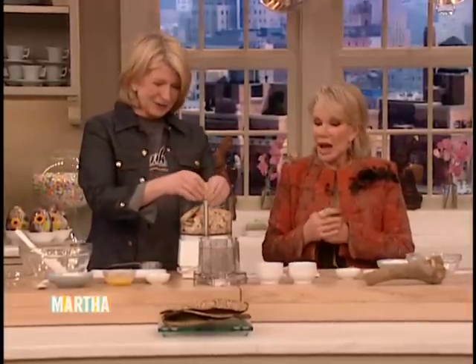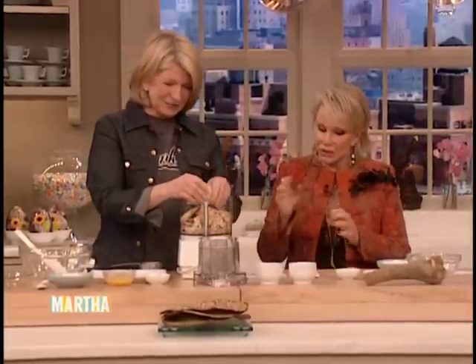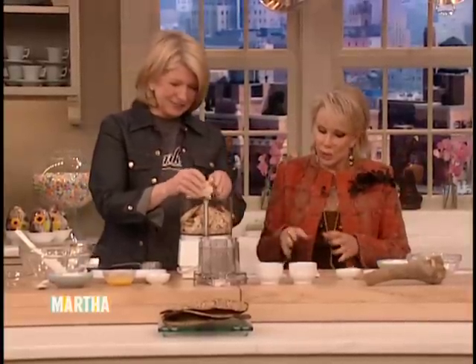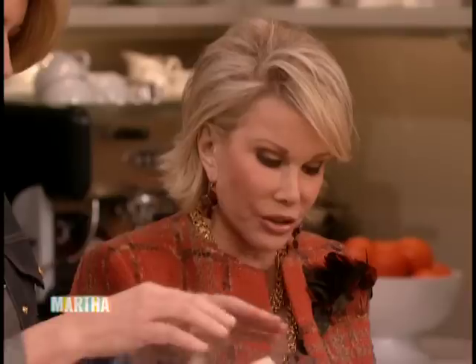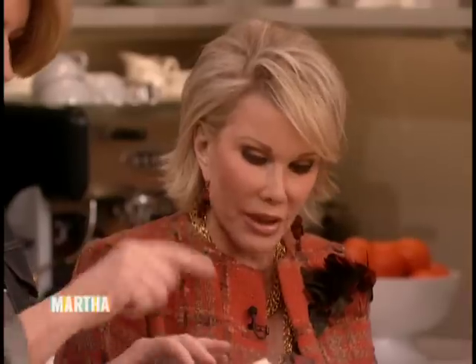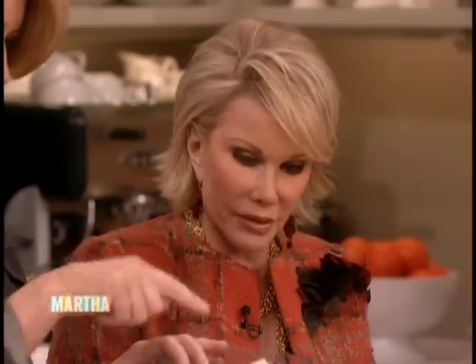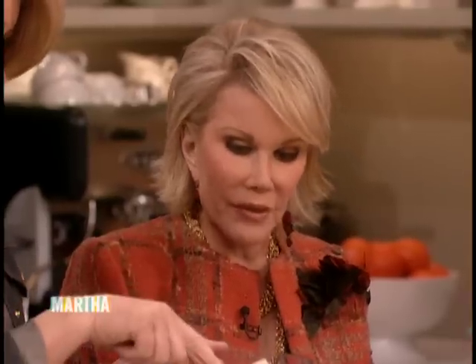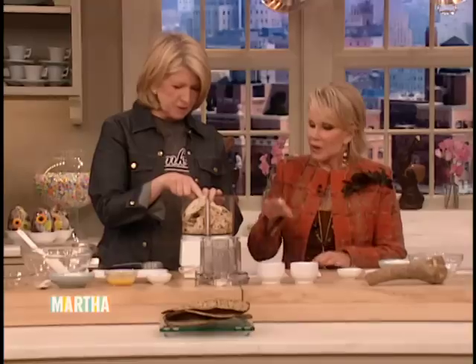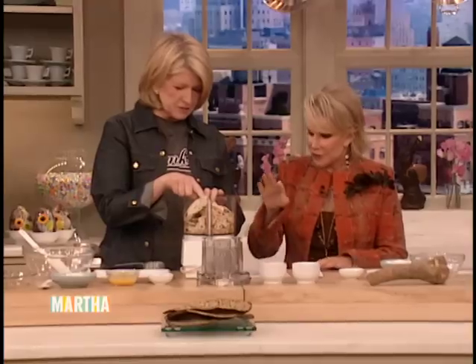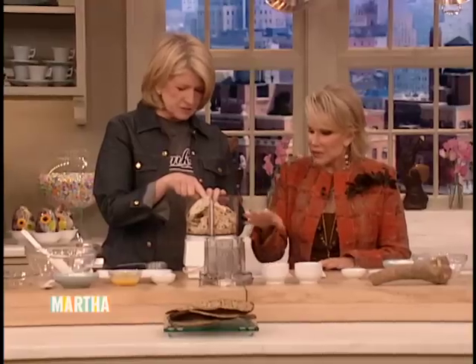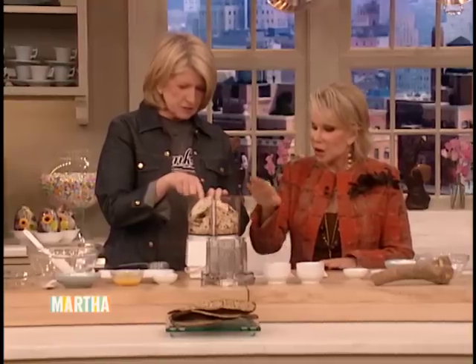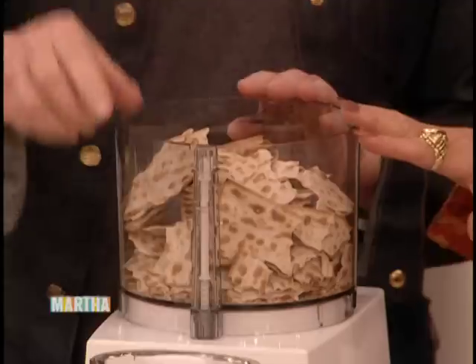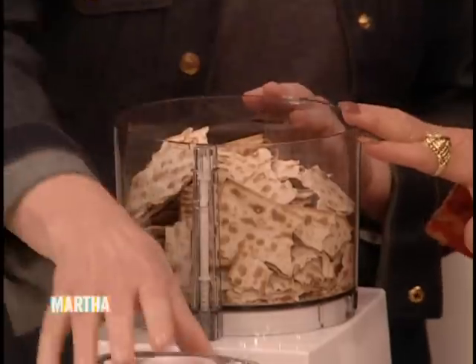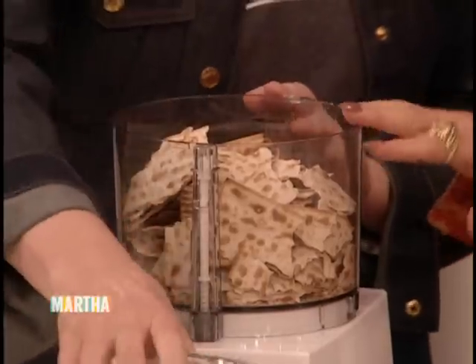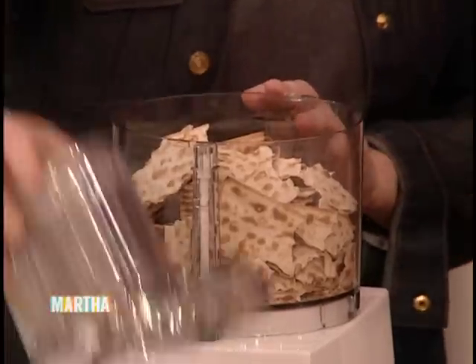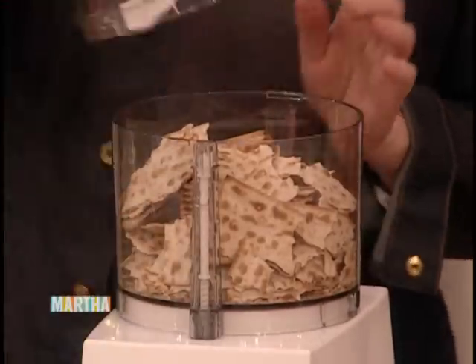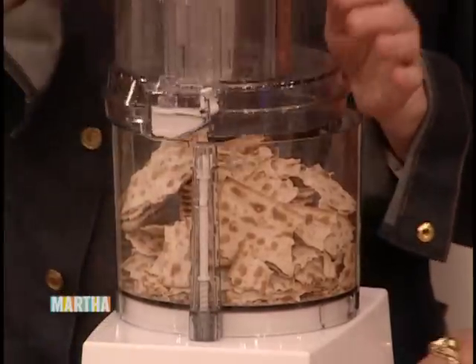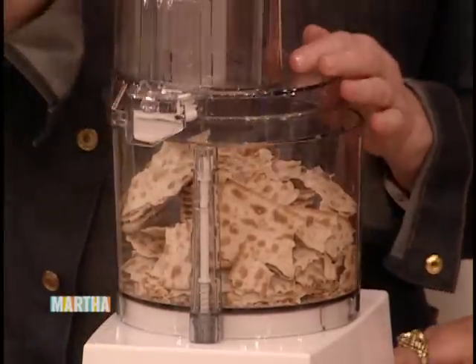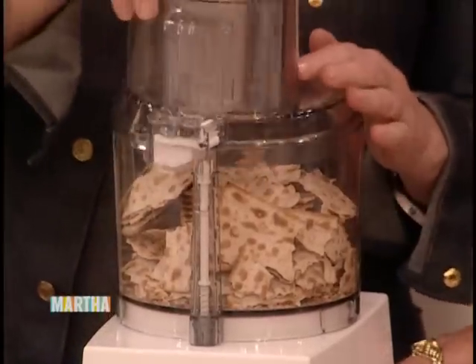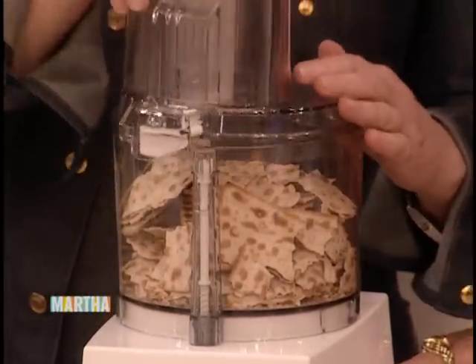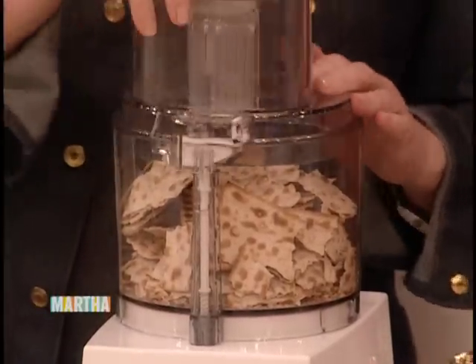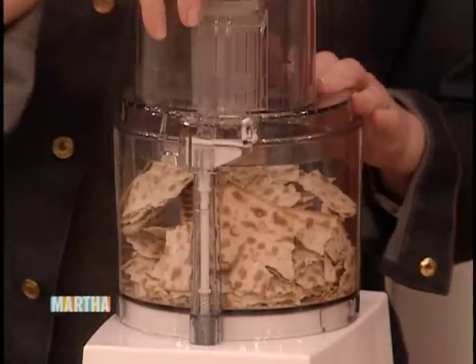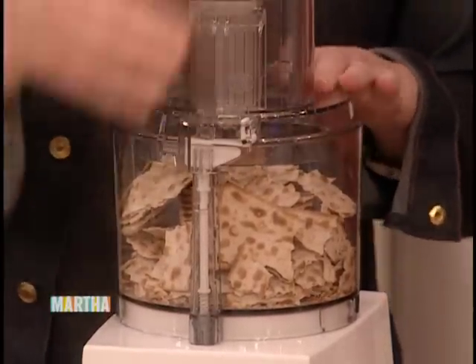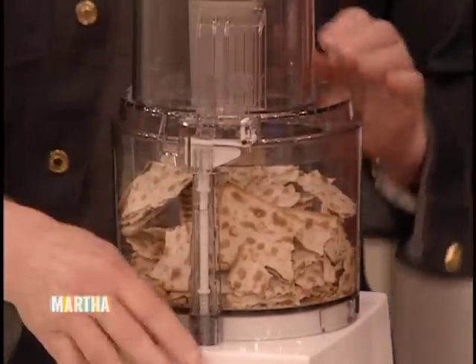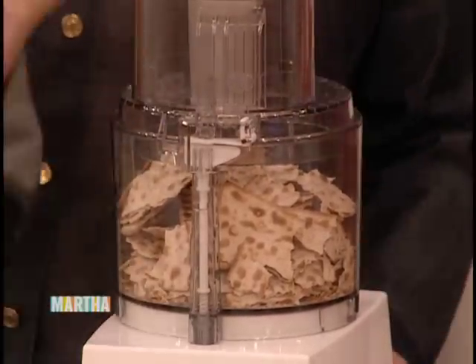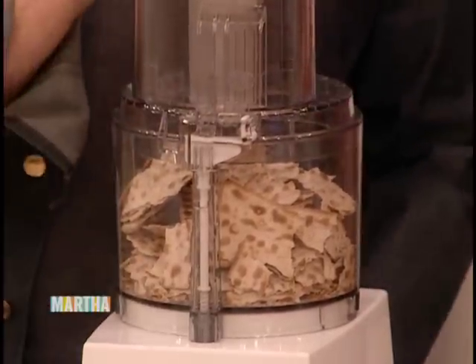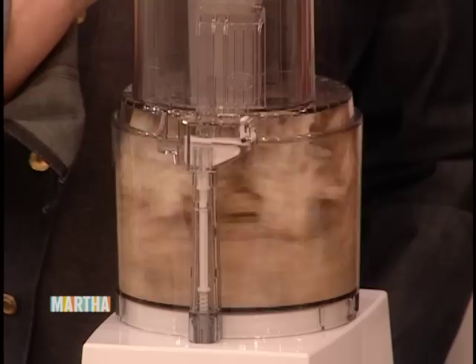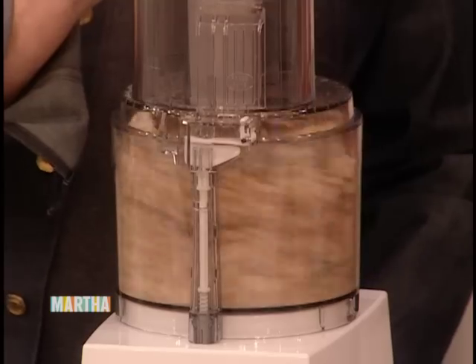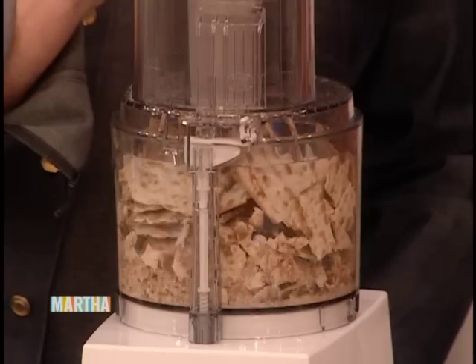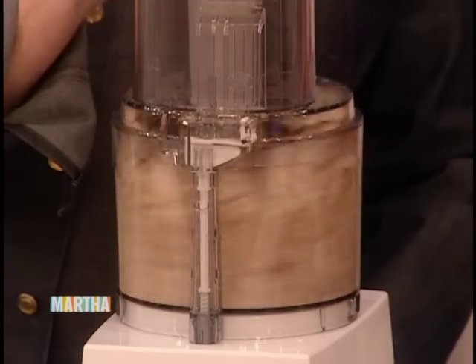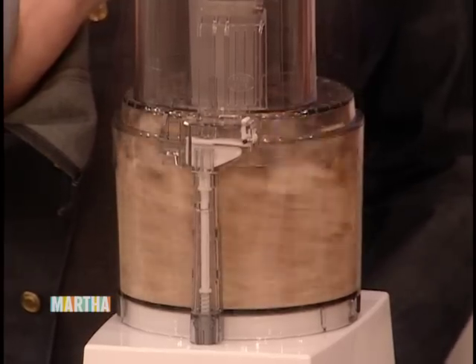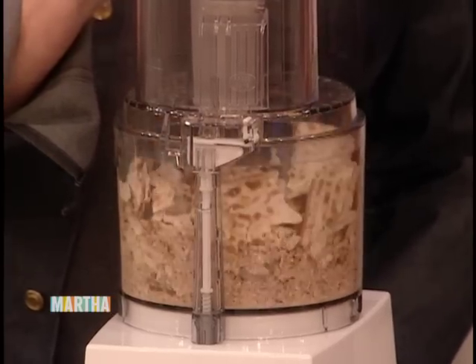So what we do is take five matzos, put them in there, and pulse them a little bit — and that's going to be your matzo meal.